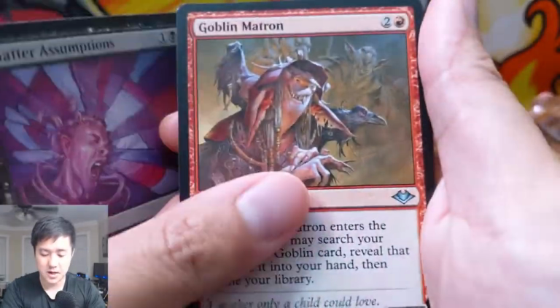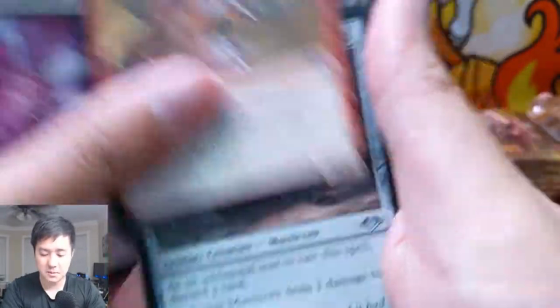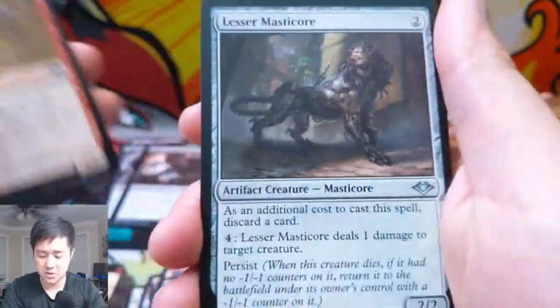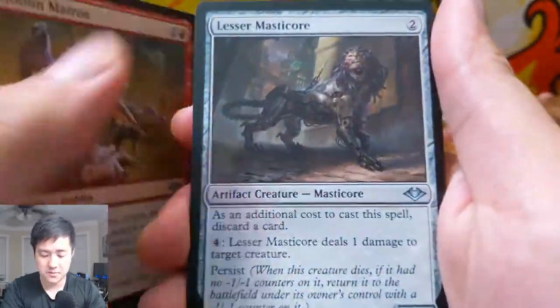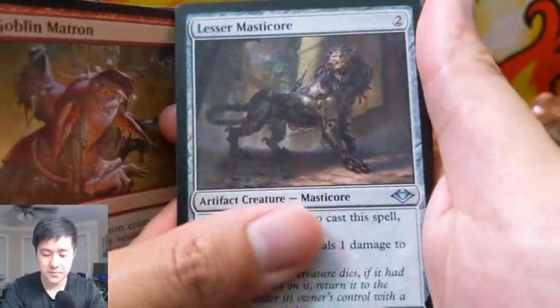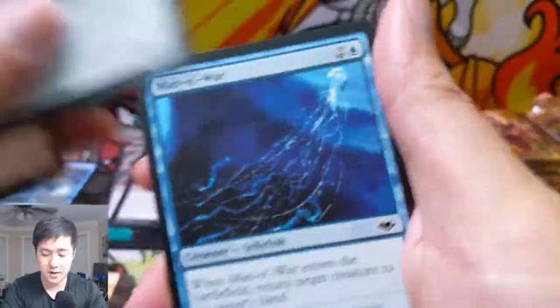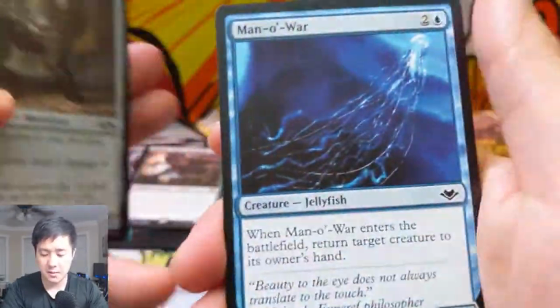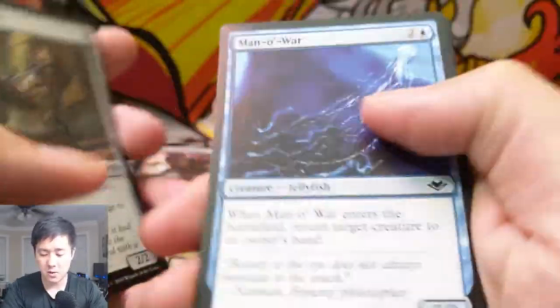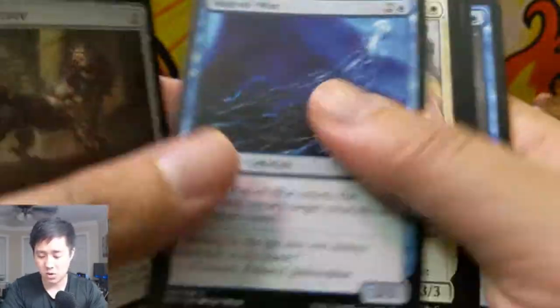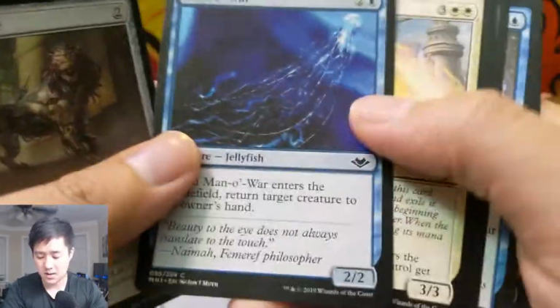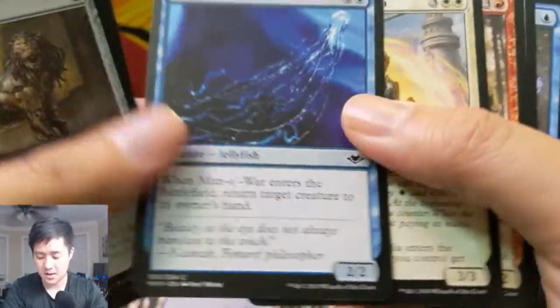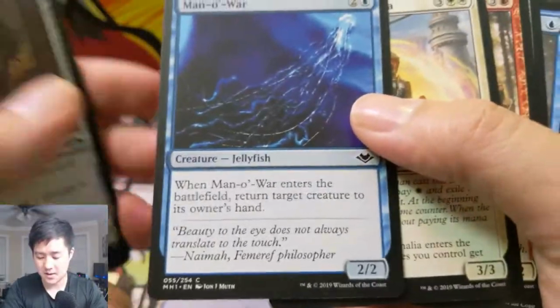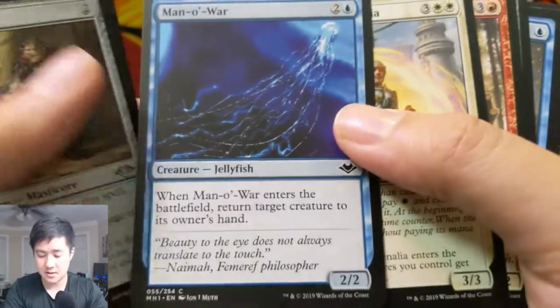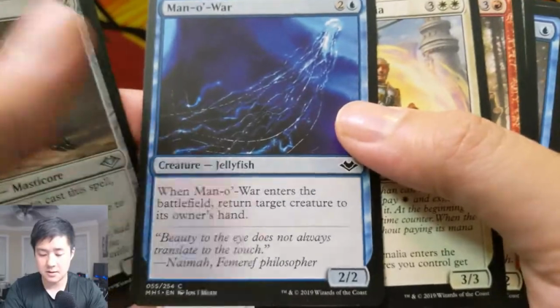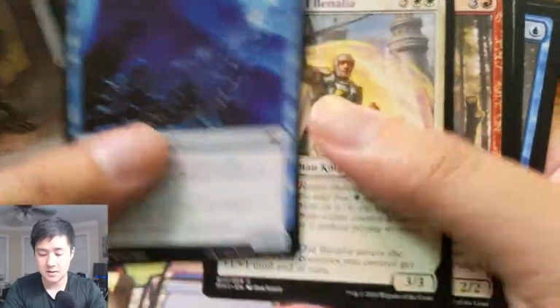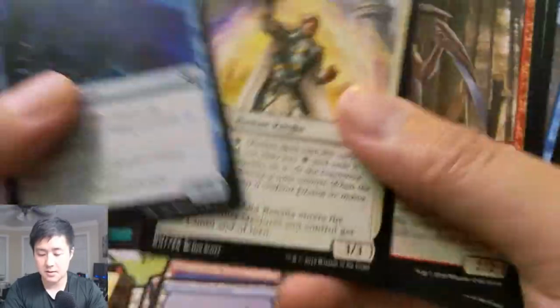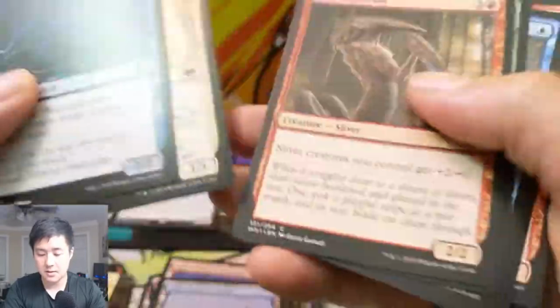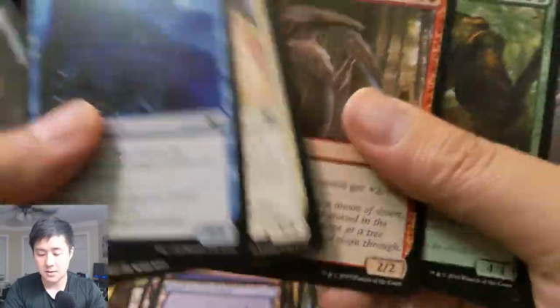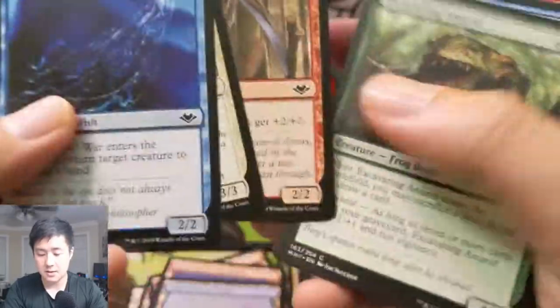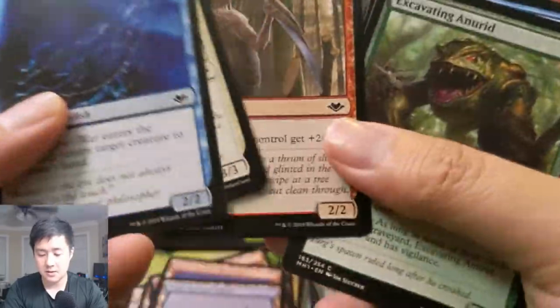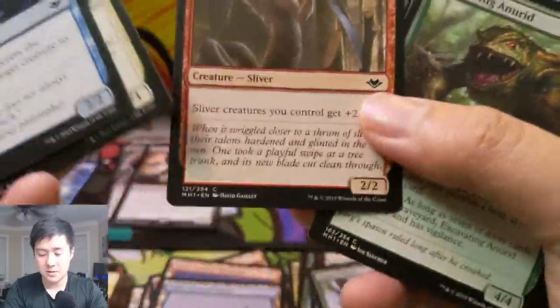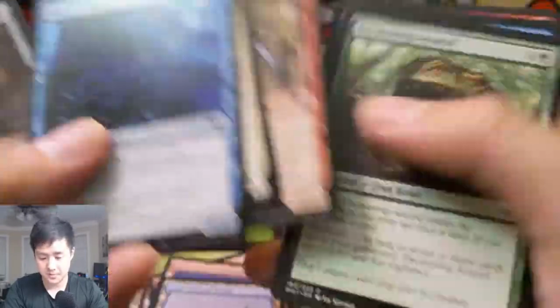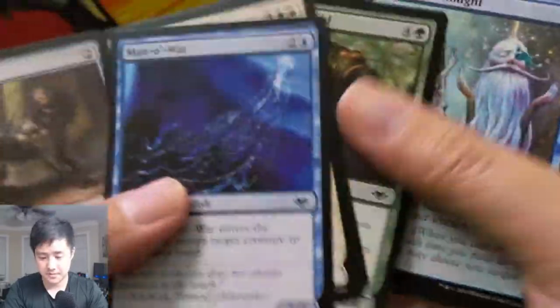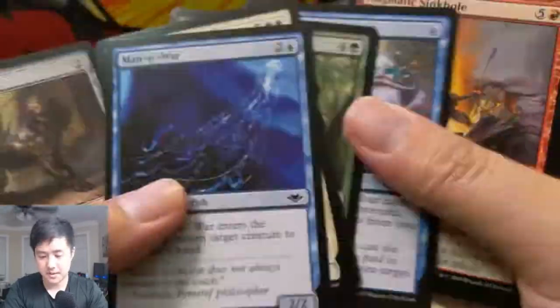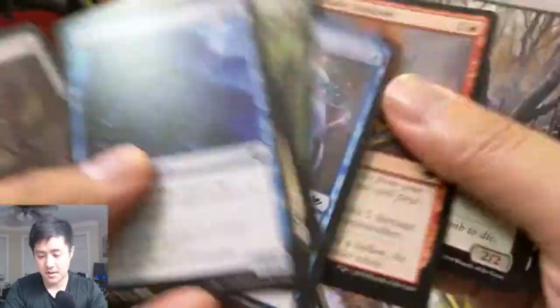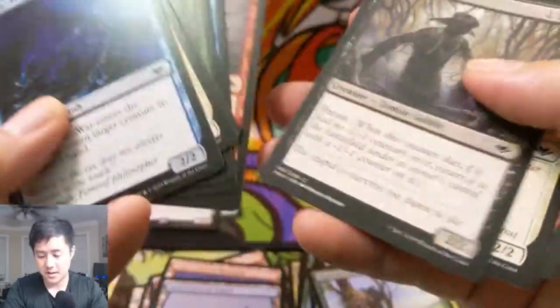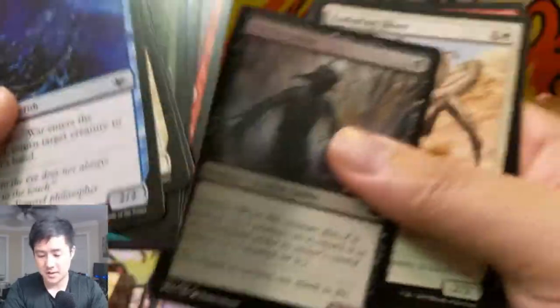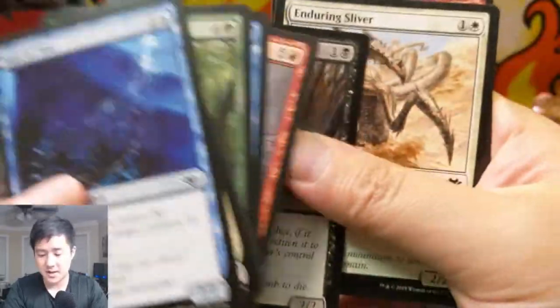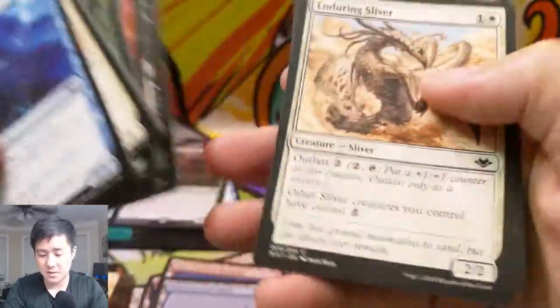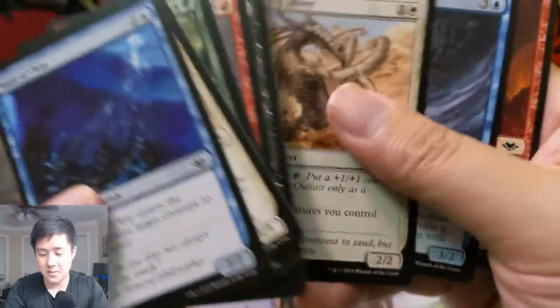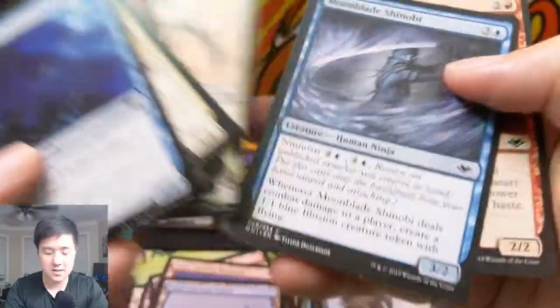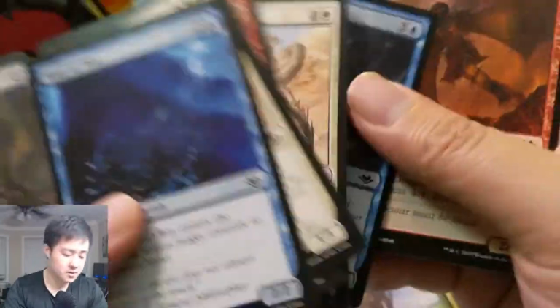Goblin Matron — Man-o'-War, classic card right there. Slivers. I do like the idea that they're bringing back slivers.